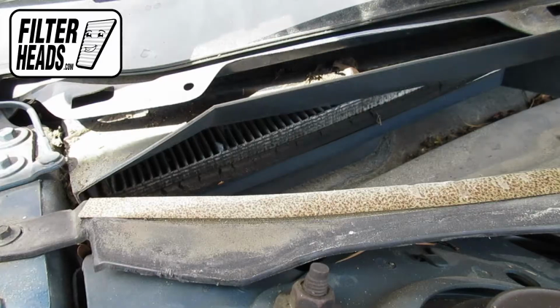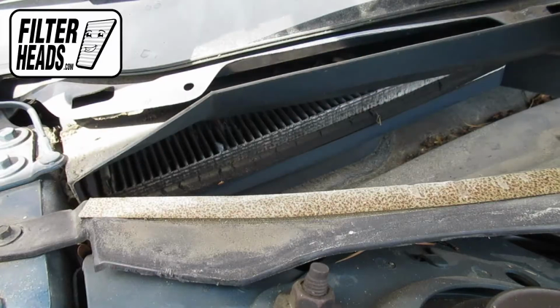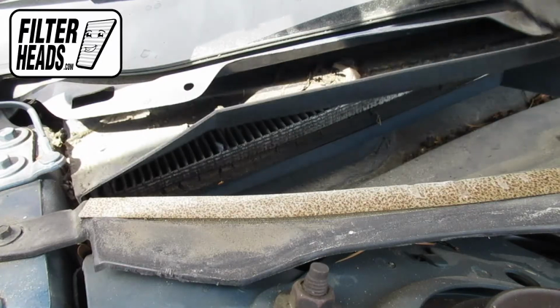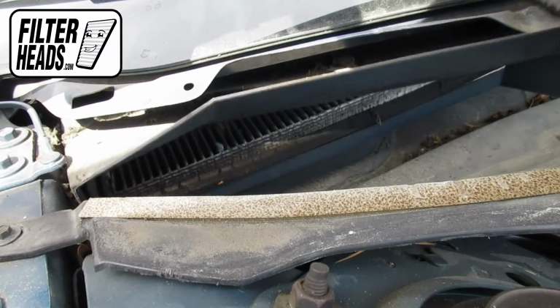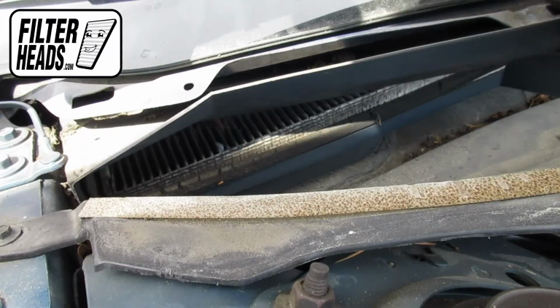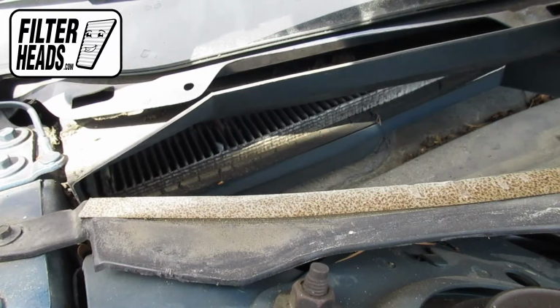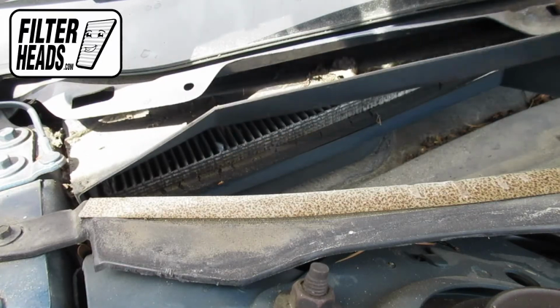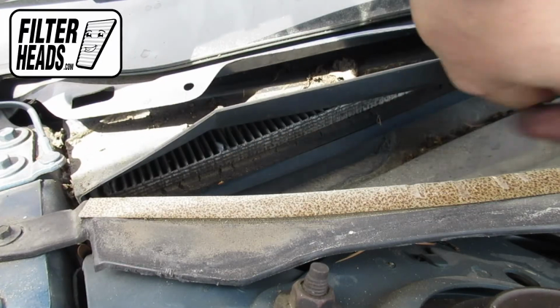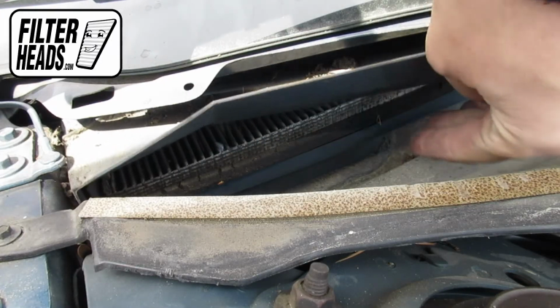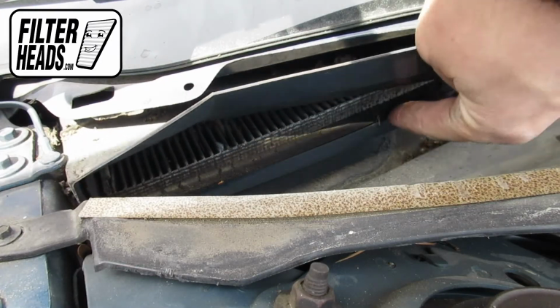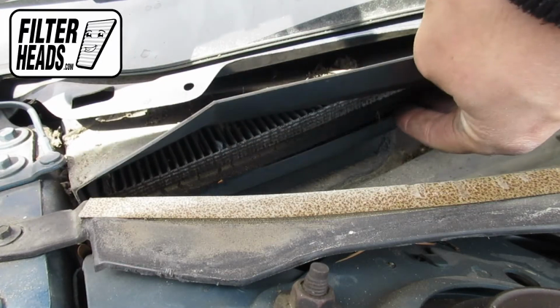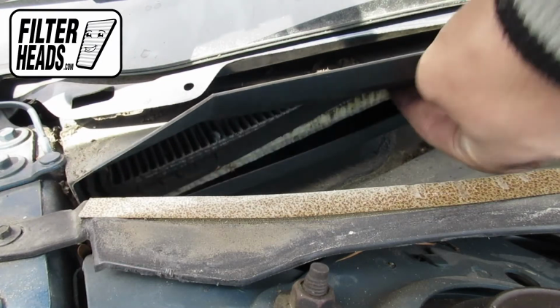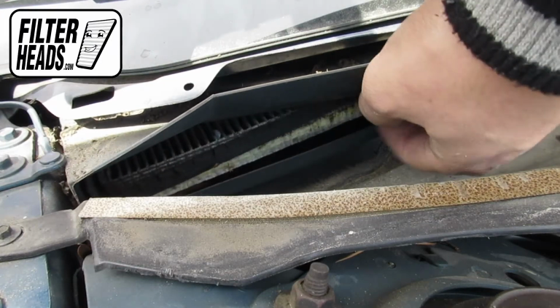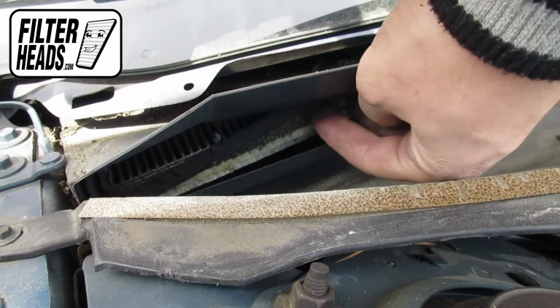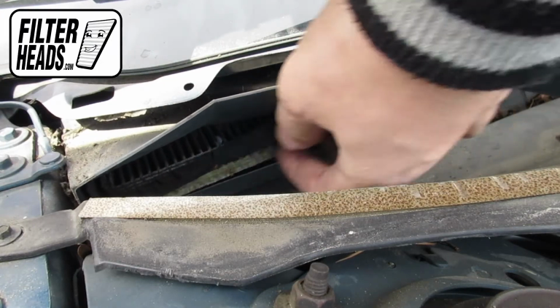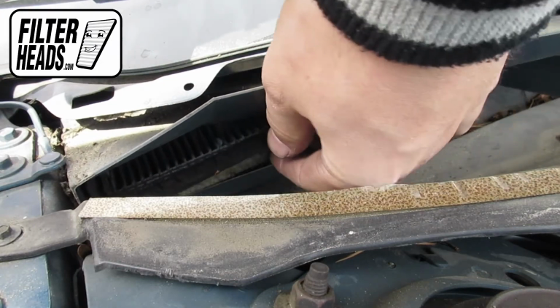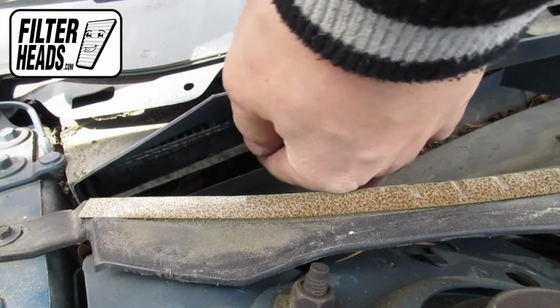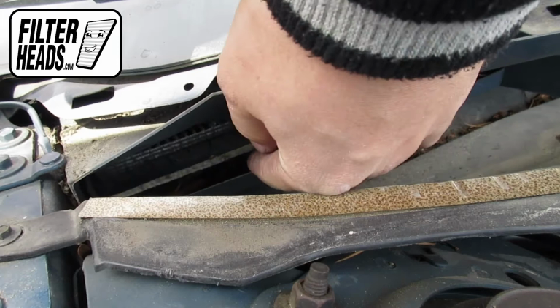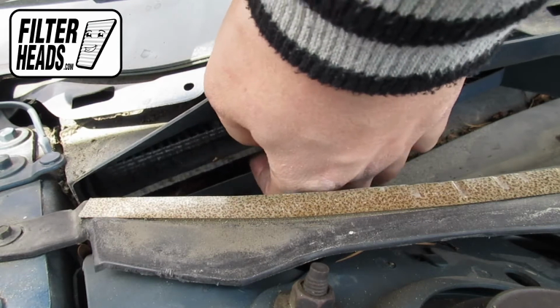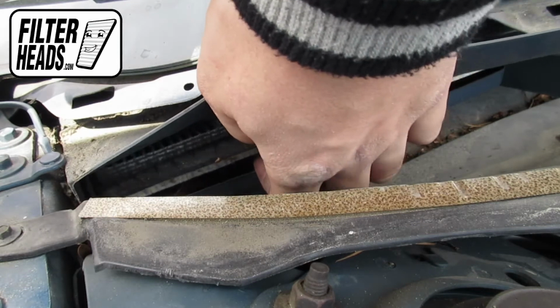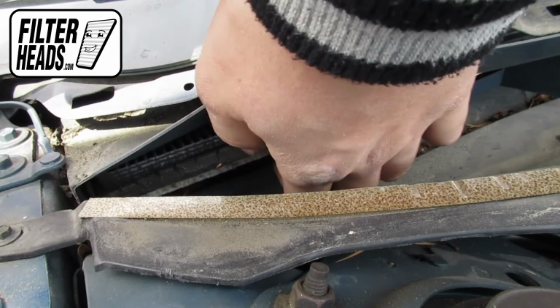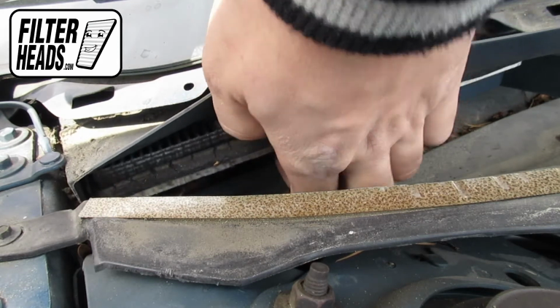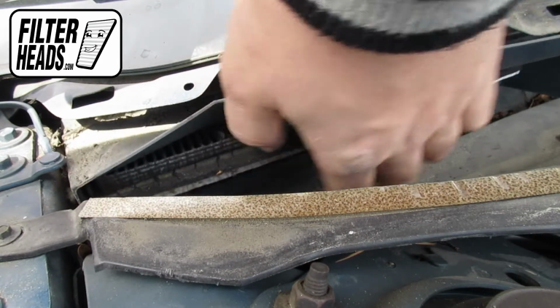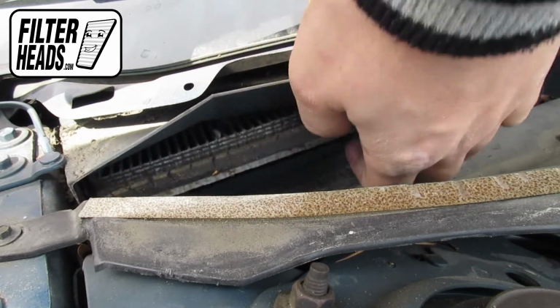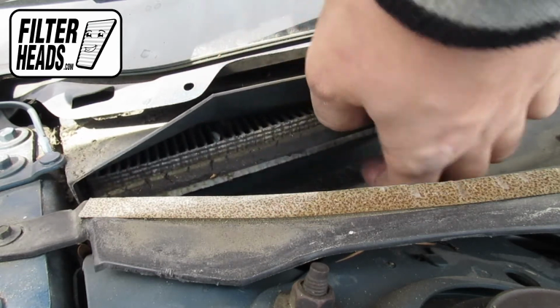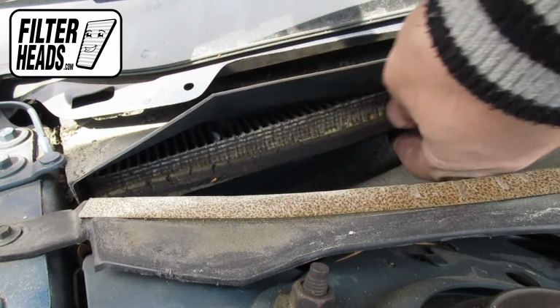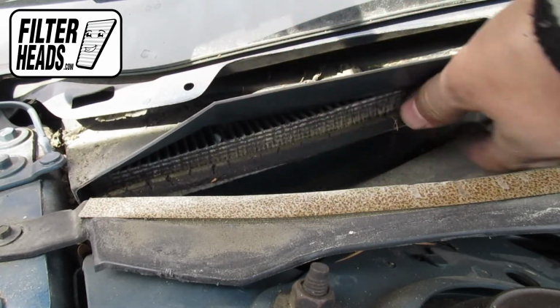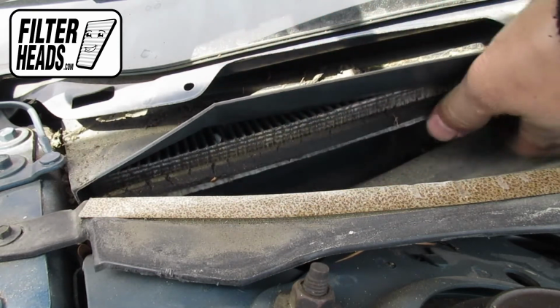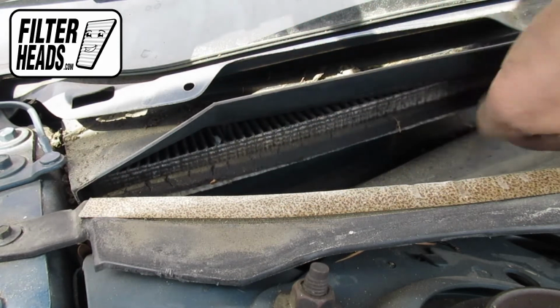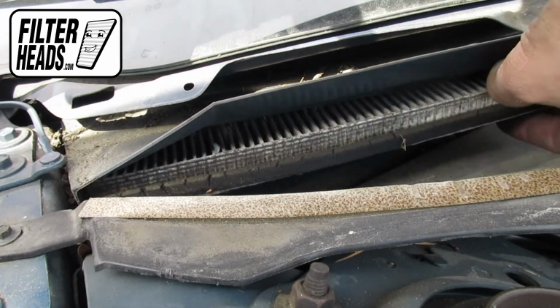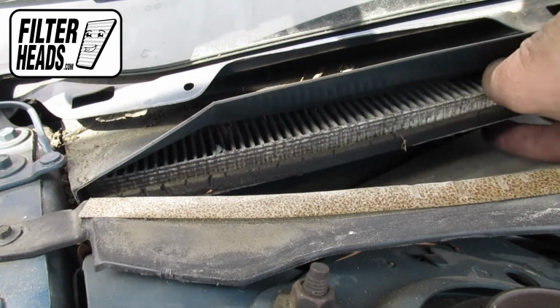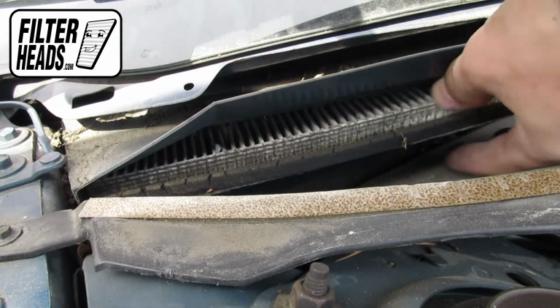Lift the panel slightly in order to get a little bit of leeway. Remove the old filter from the housing and clean out any debris inside.